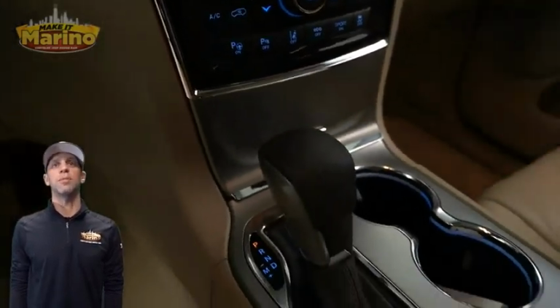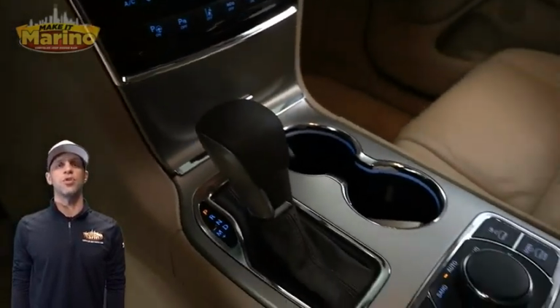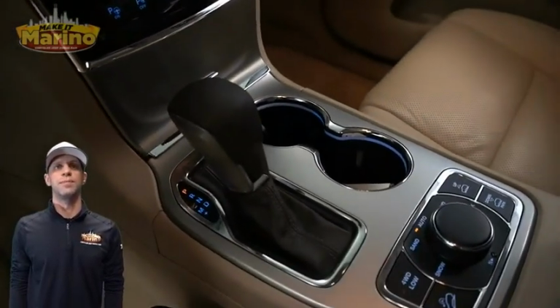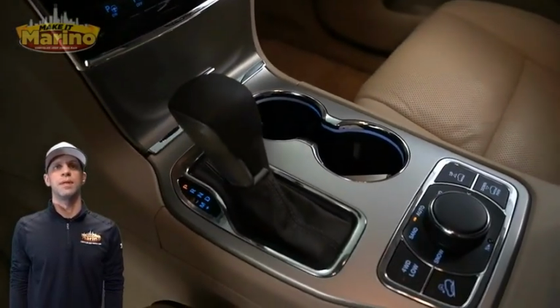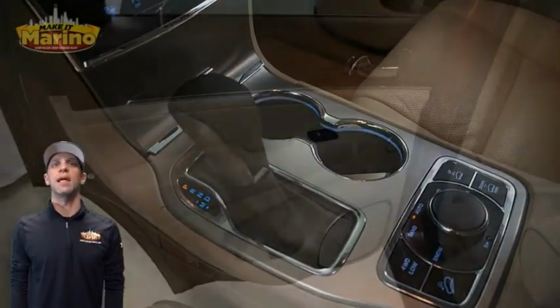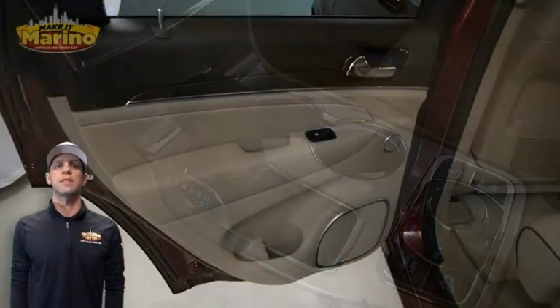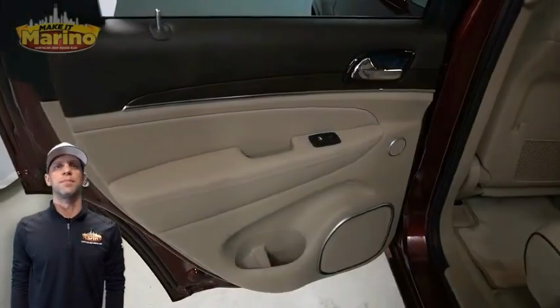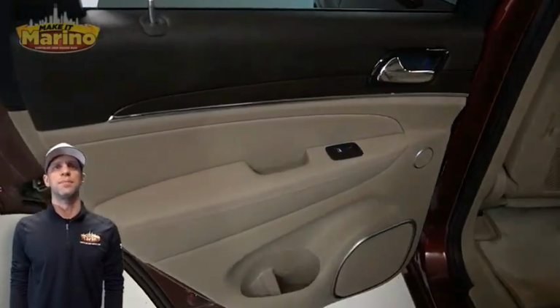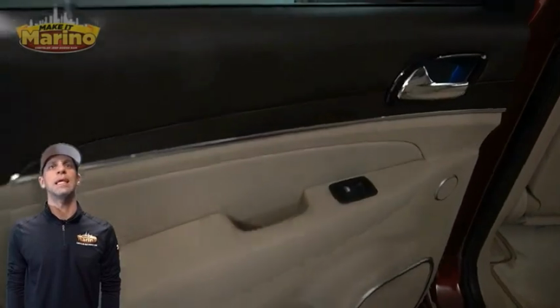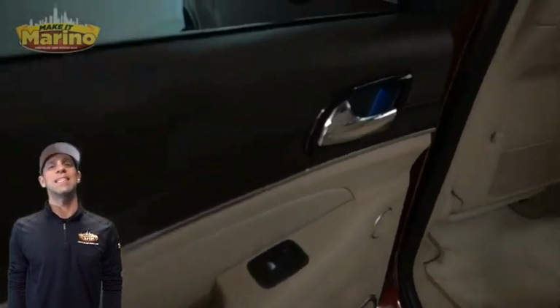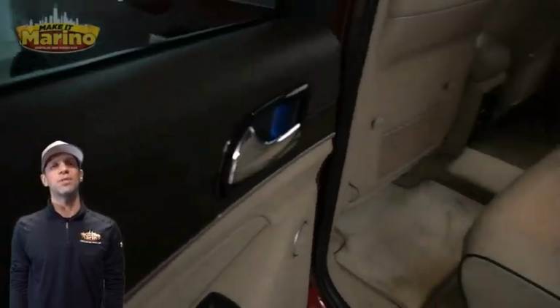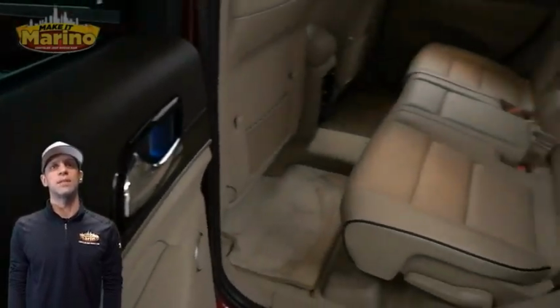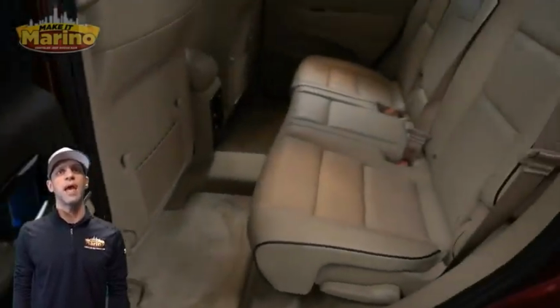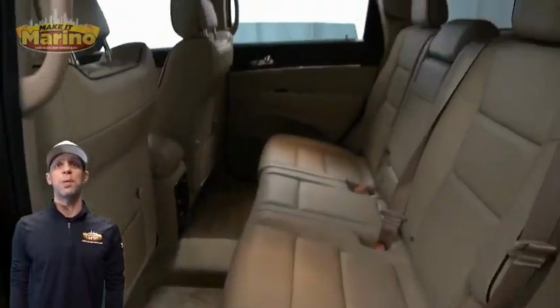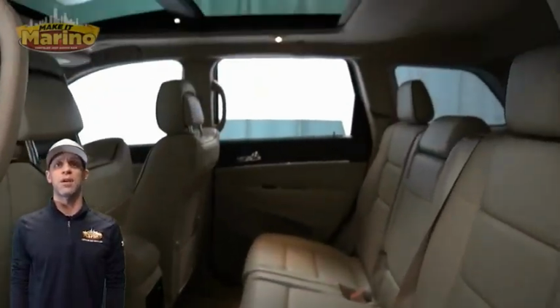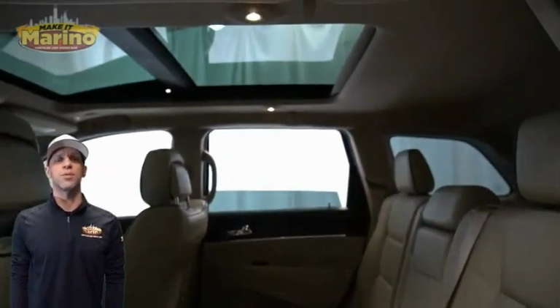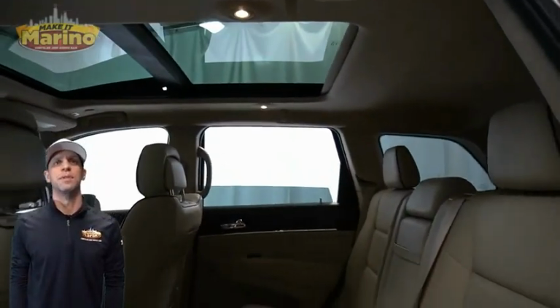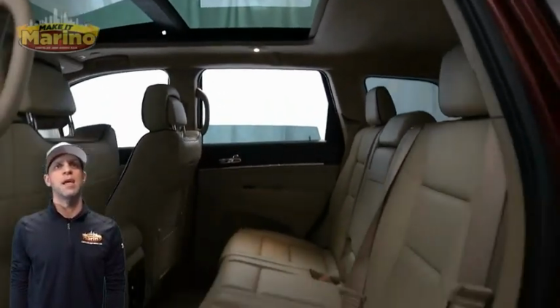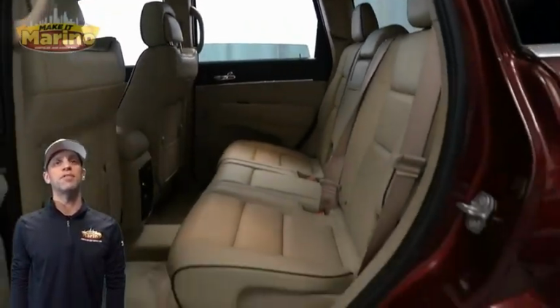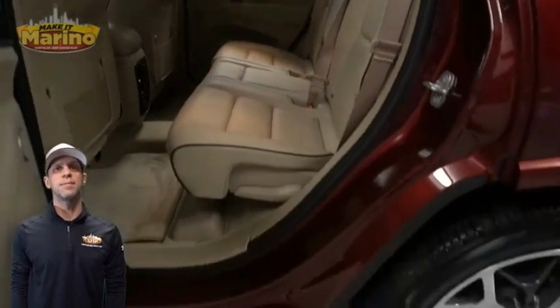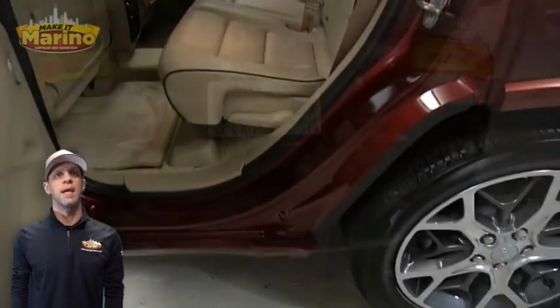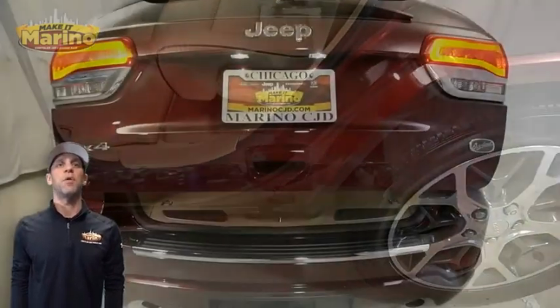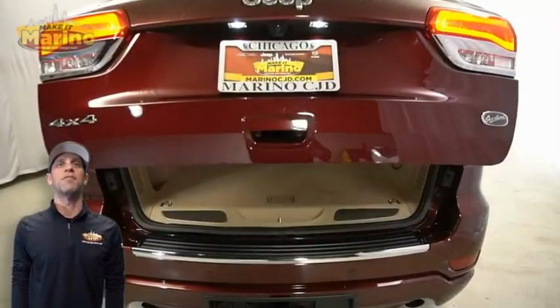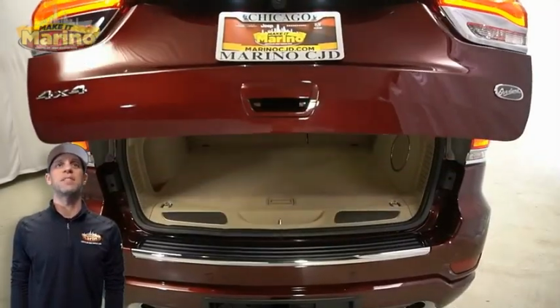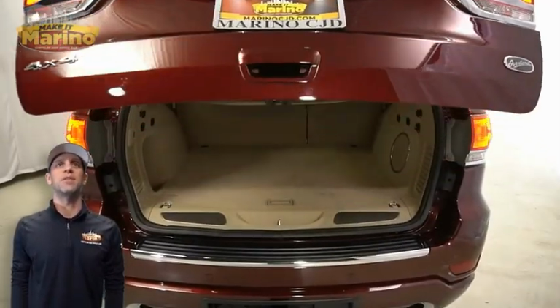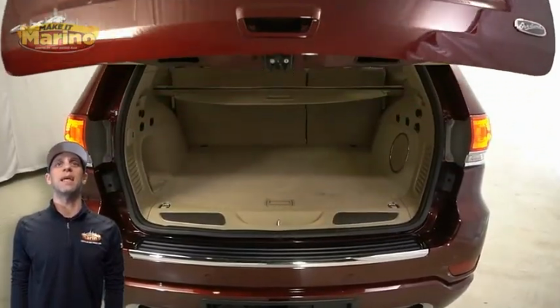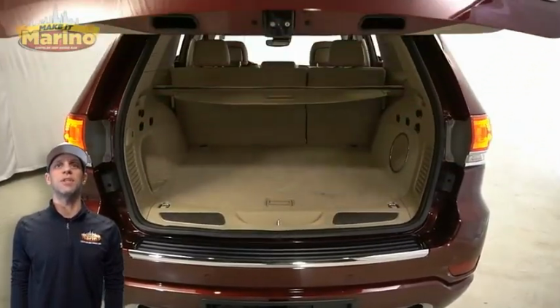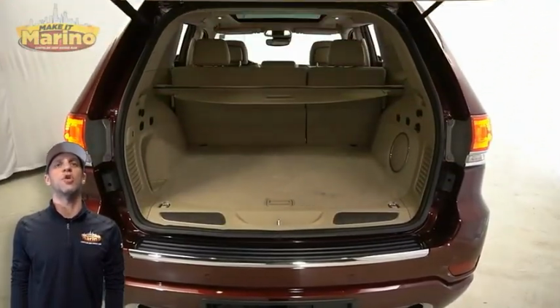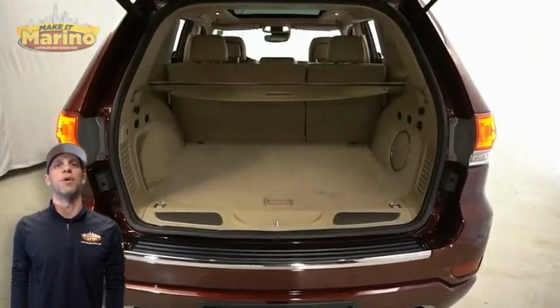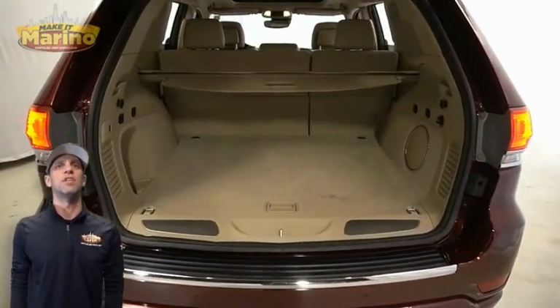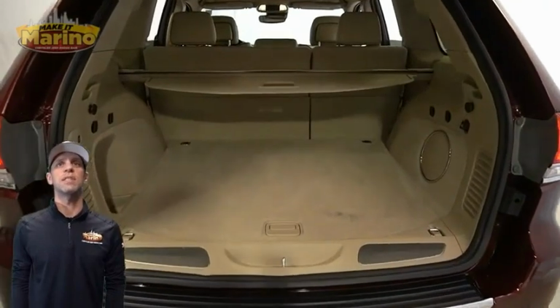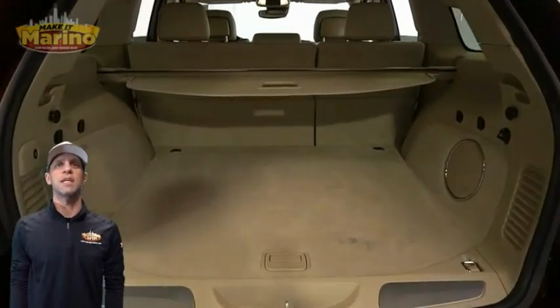The Selec-Terrain system, heated second row seats, a dual-pane panoramic sunroof, and a power liftgate are all included — and this is all powered by a 5.7-liter V8 HEMI engine, along with so much more.